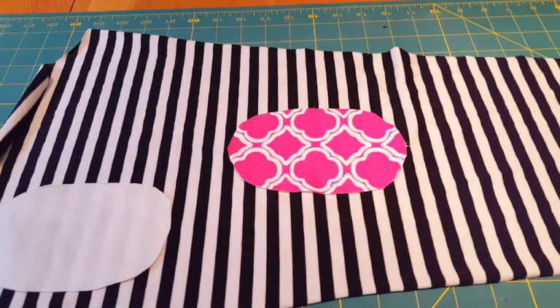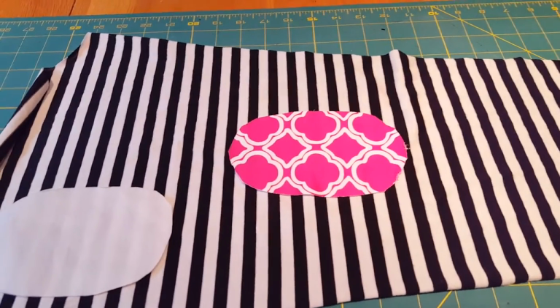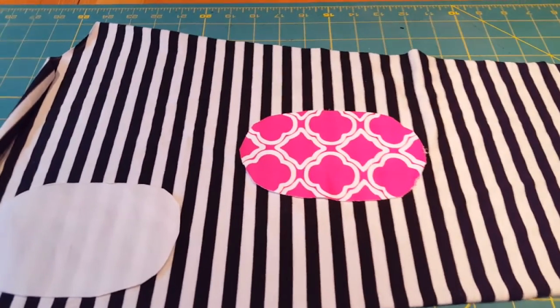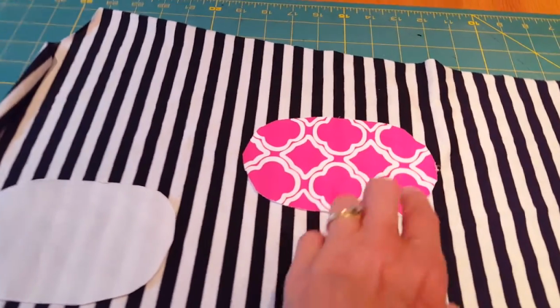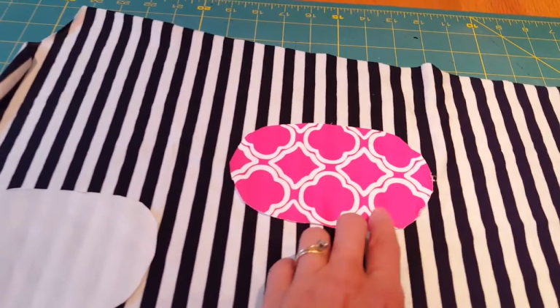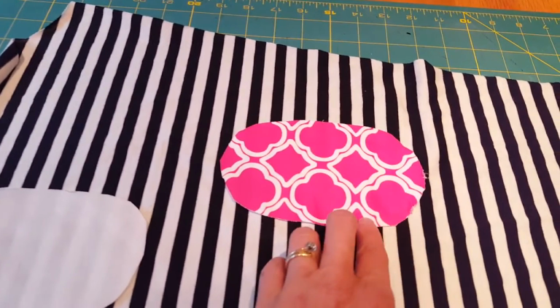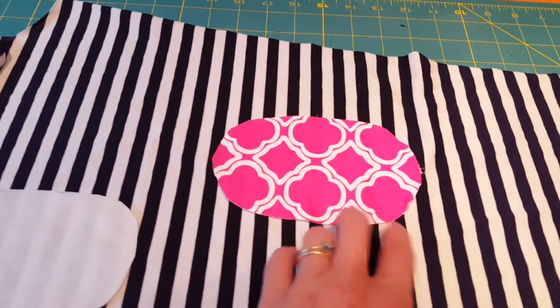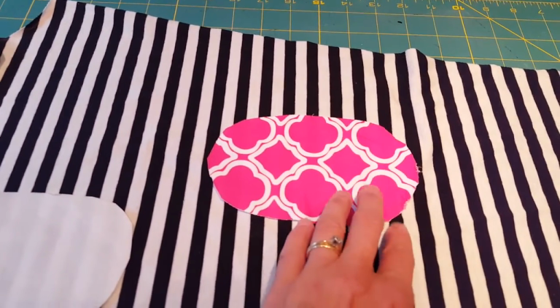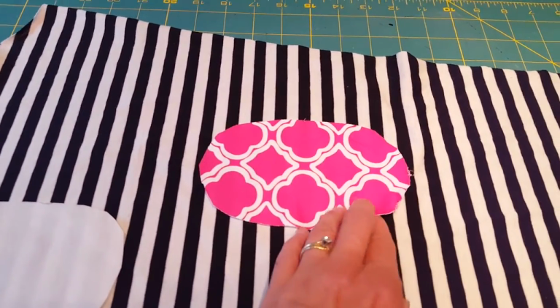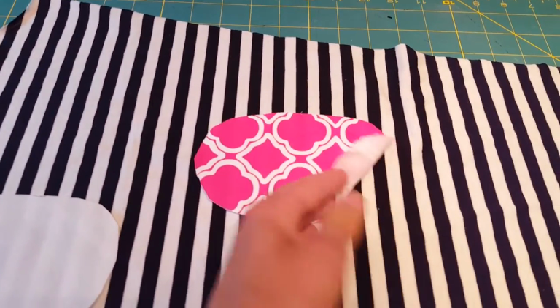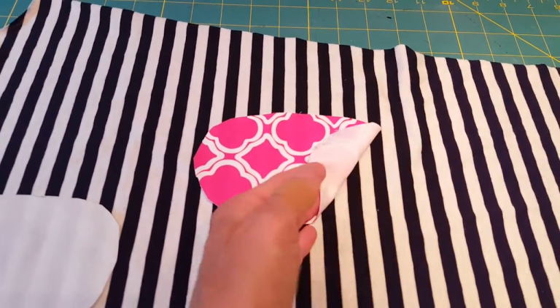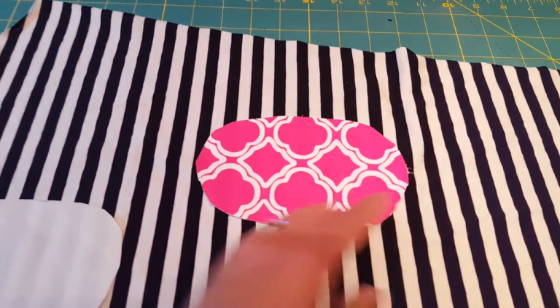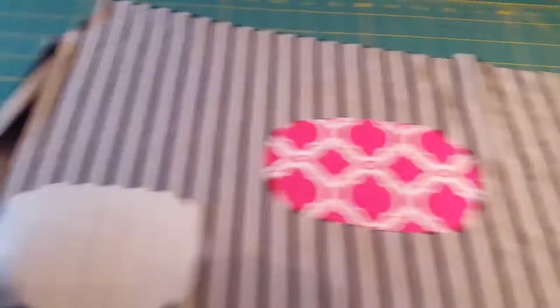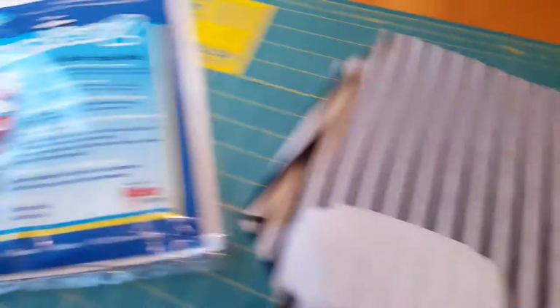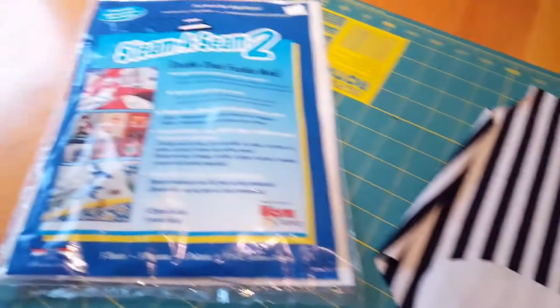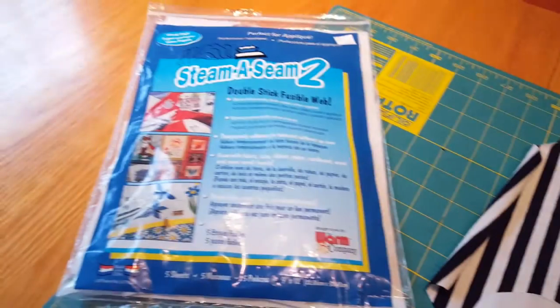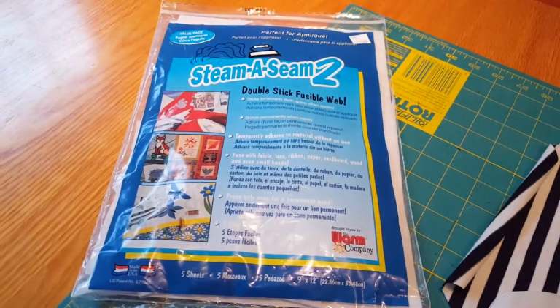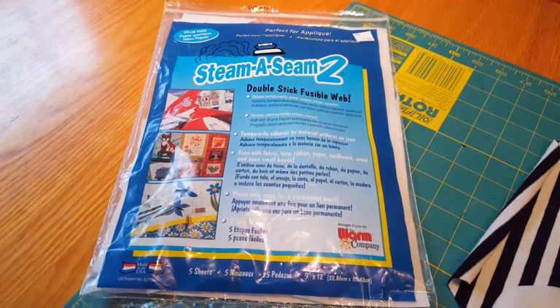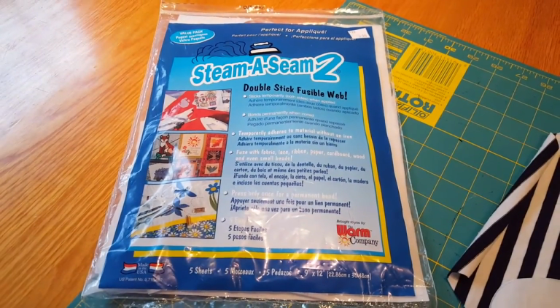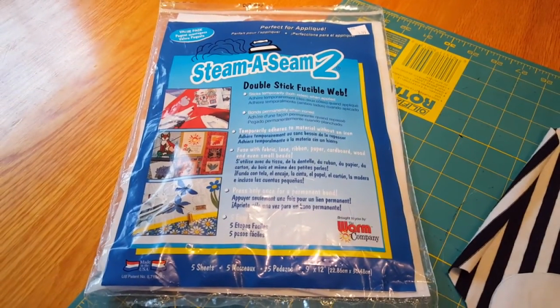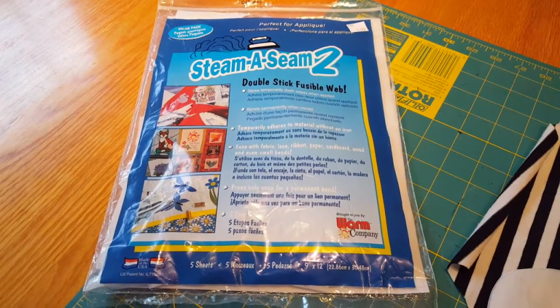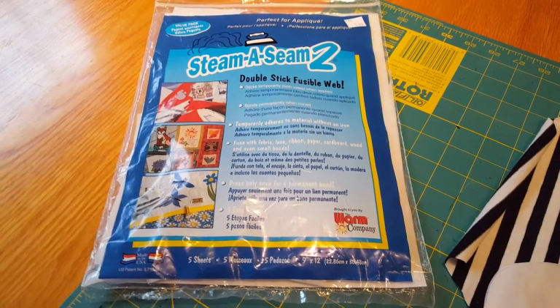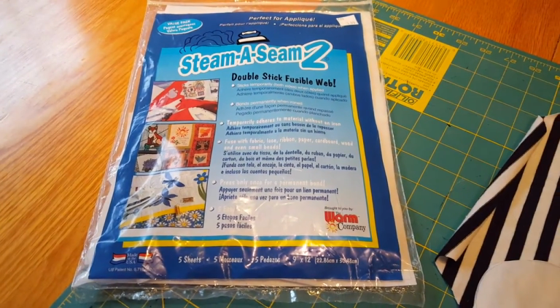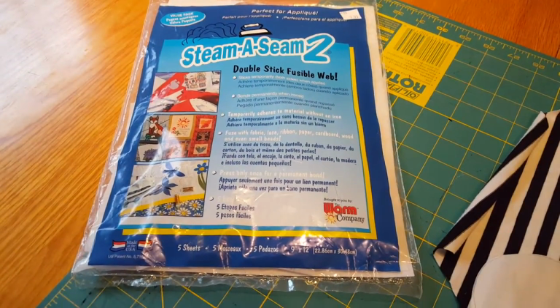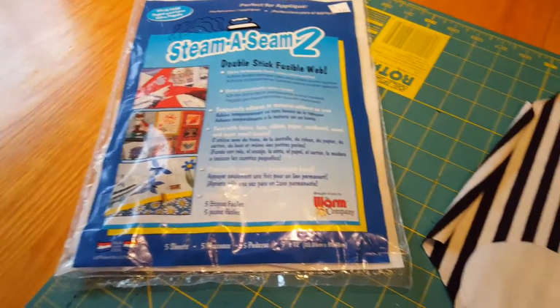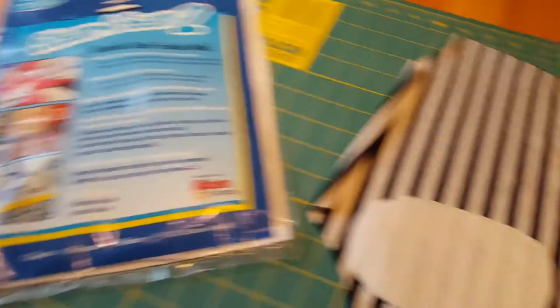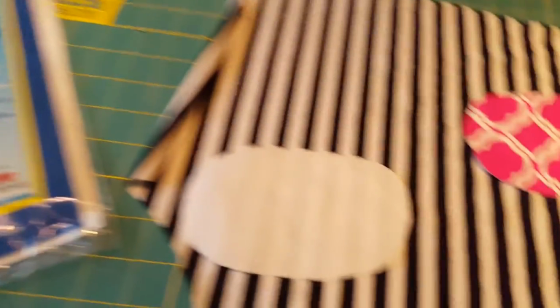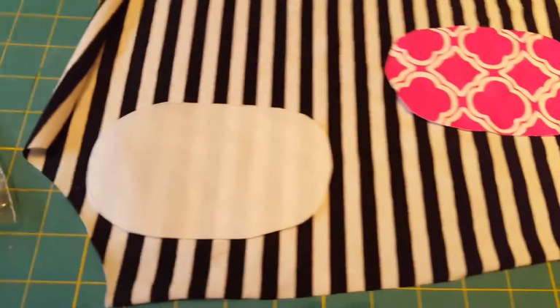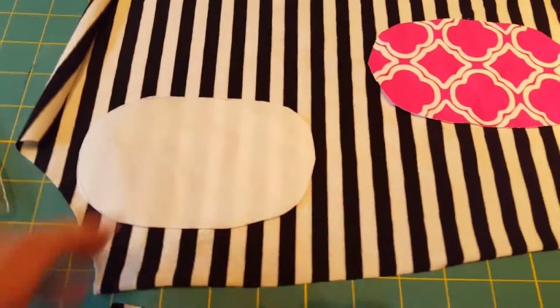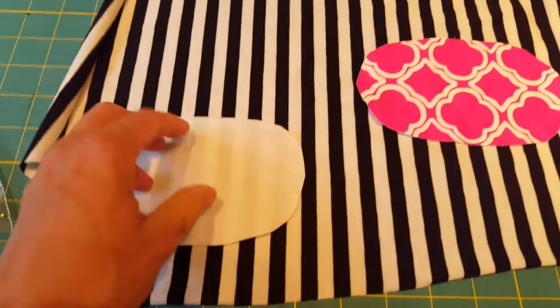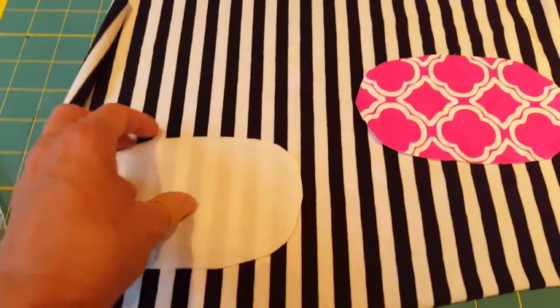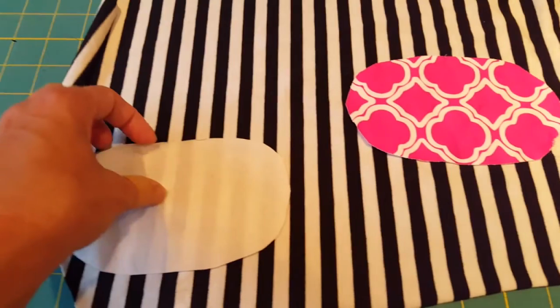This is also a knit fabric, and I'm going to use the Steema Seam 2, which comes in flat sheets. I've already cut out my pieces.